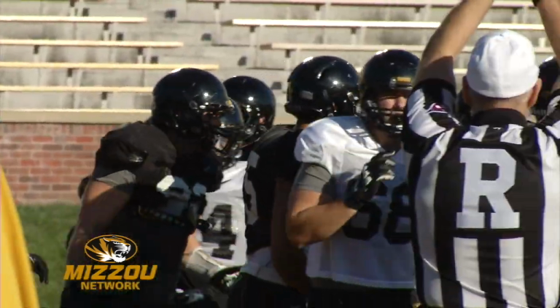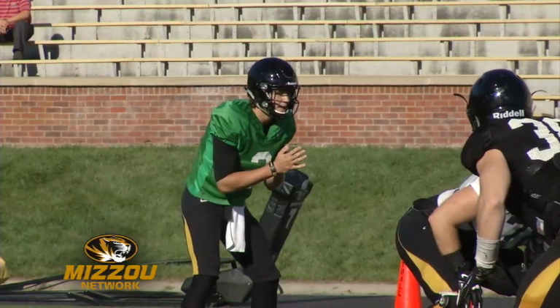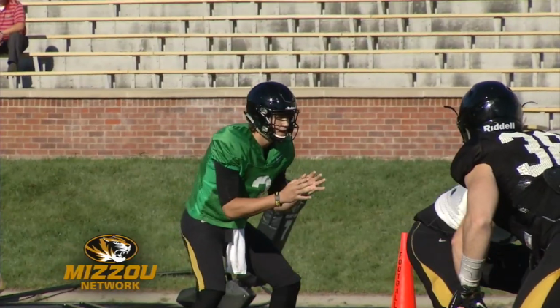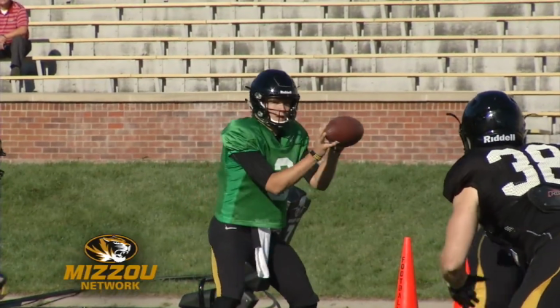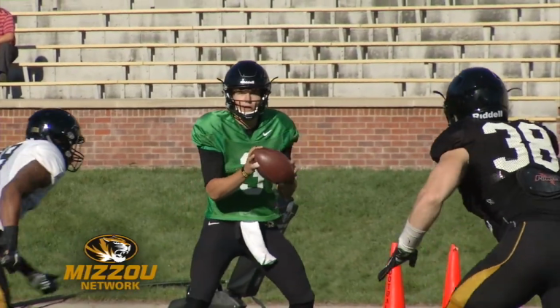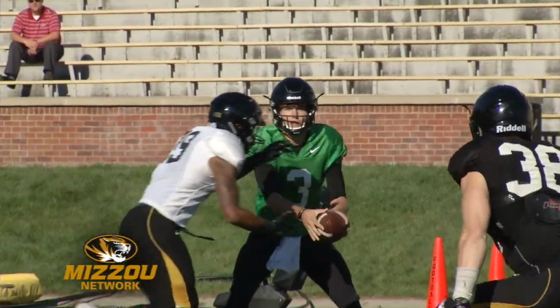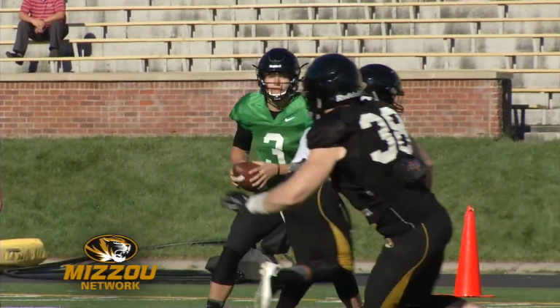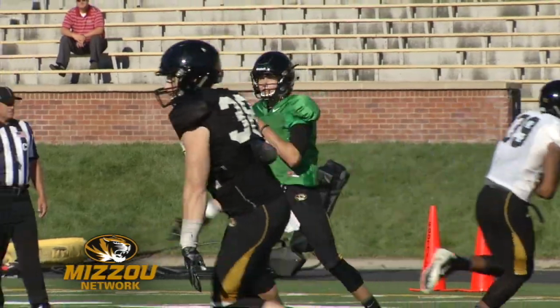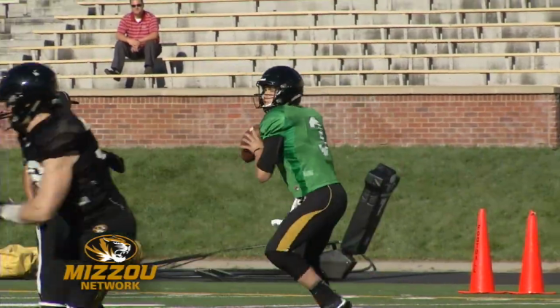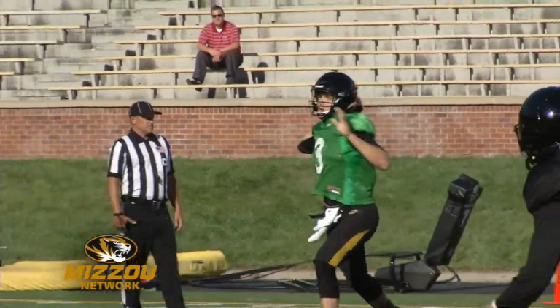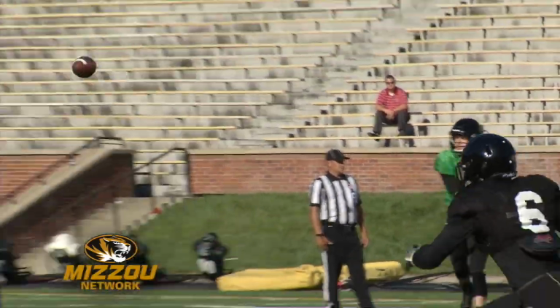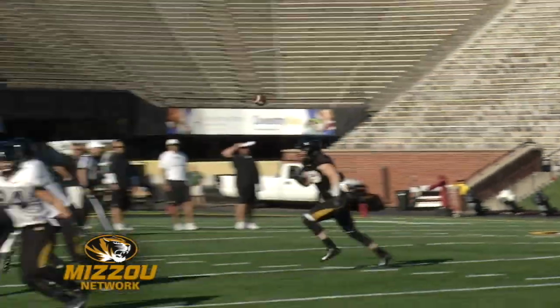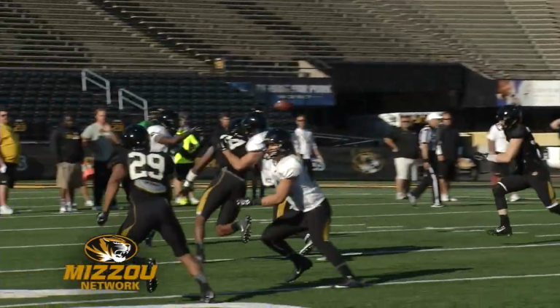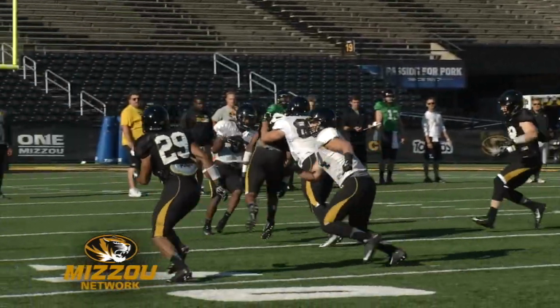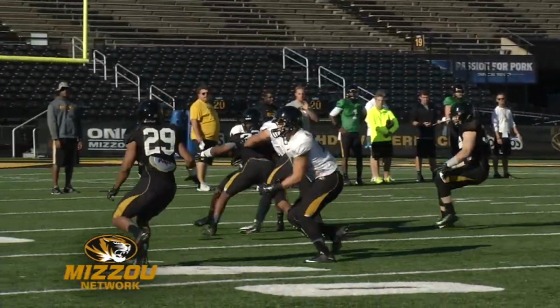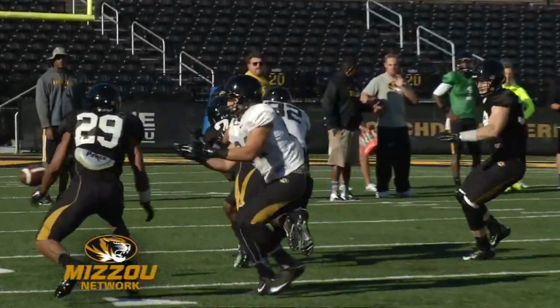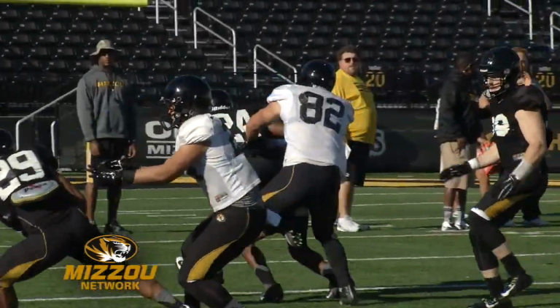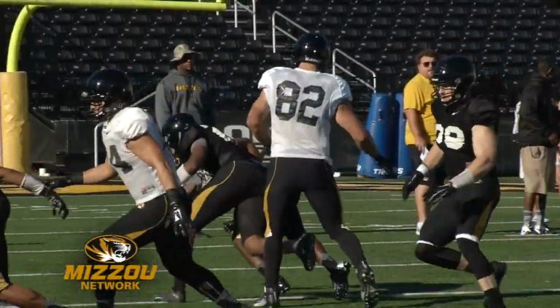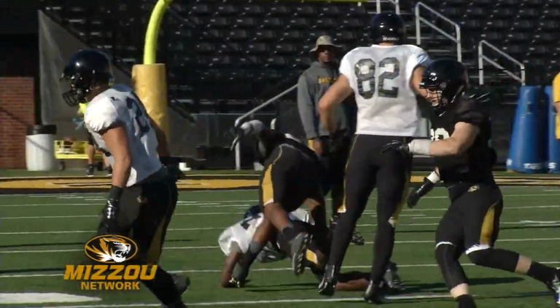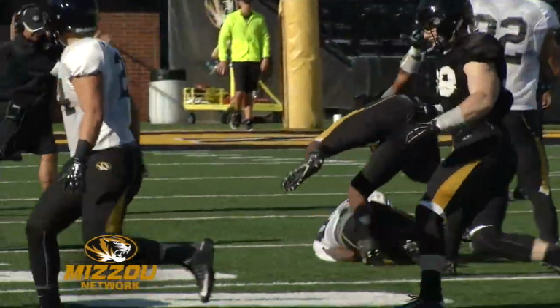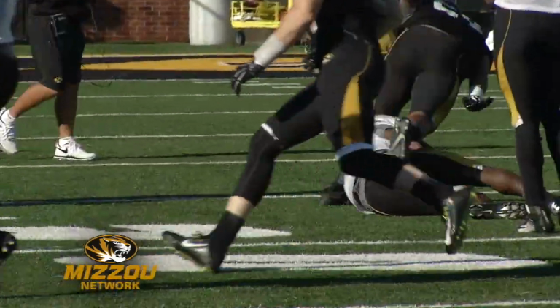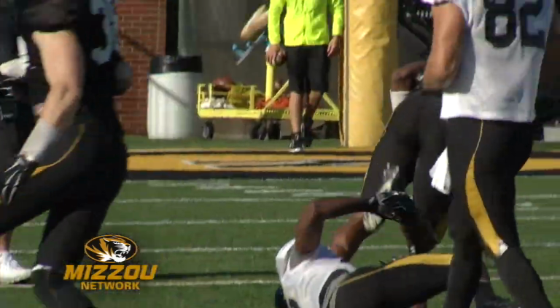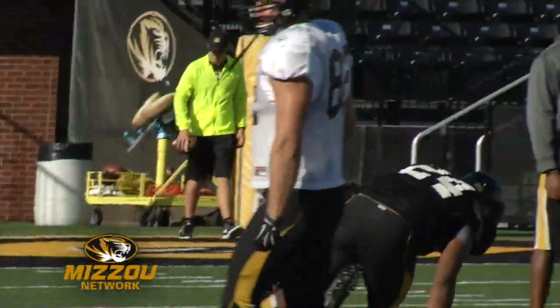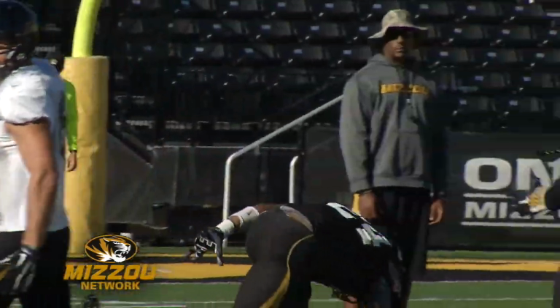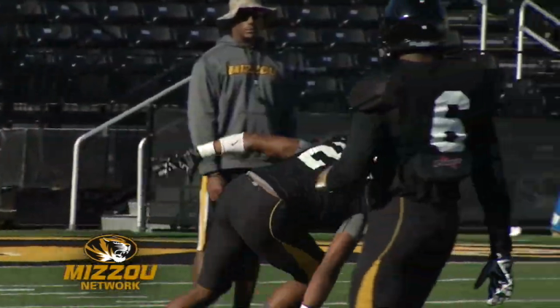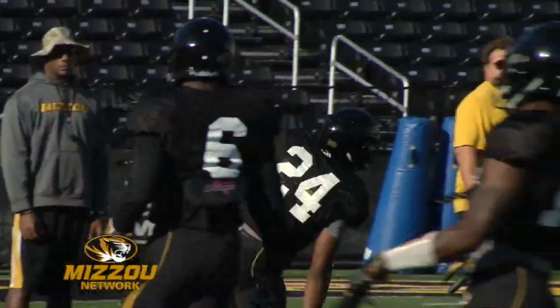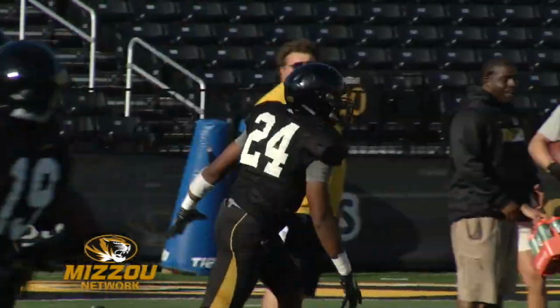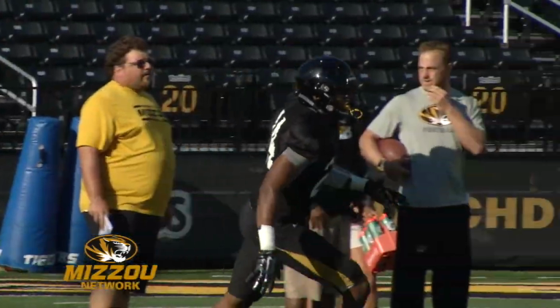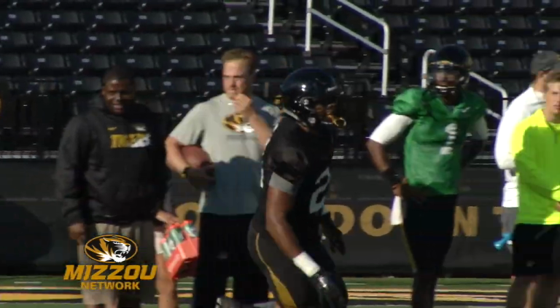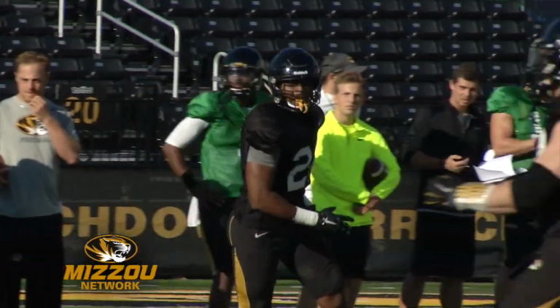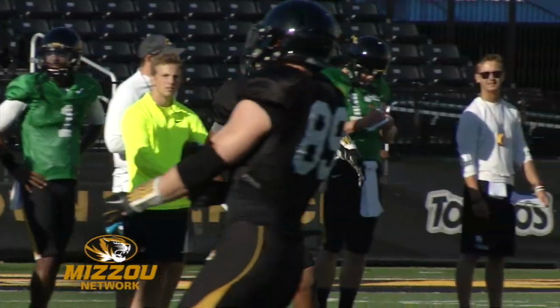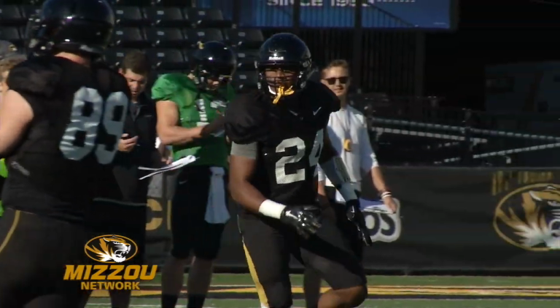Then it's Therese Hall, freshman linebacker, sniffs out the screen. This is one of five tackles and a tackle for loss for number 24.